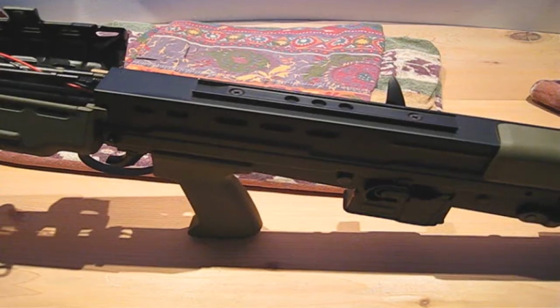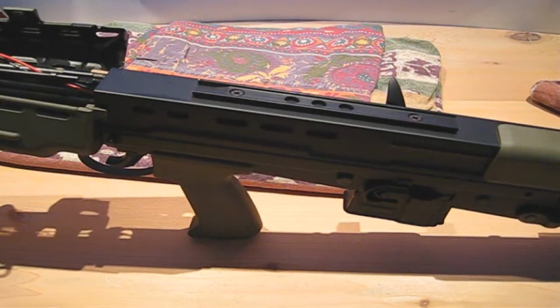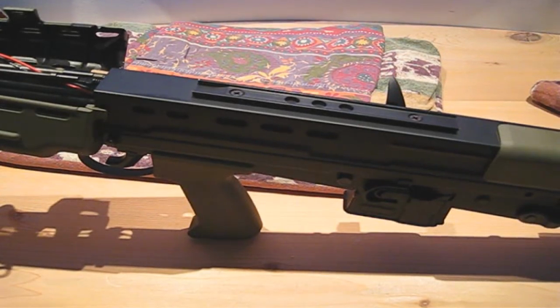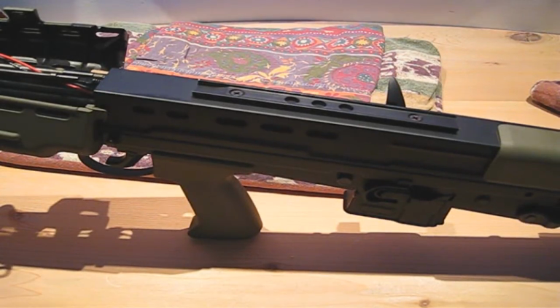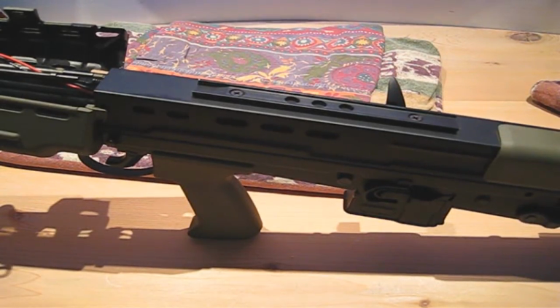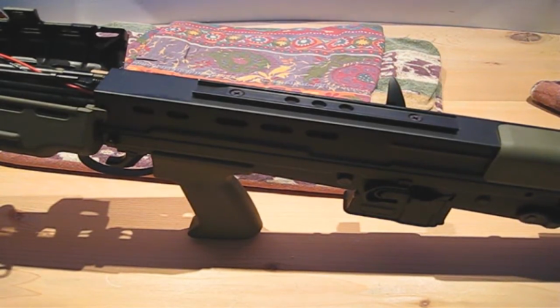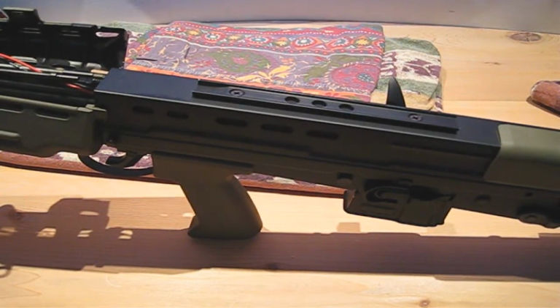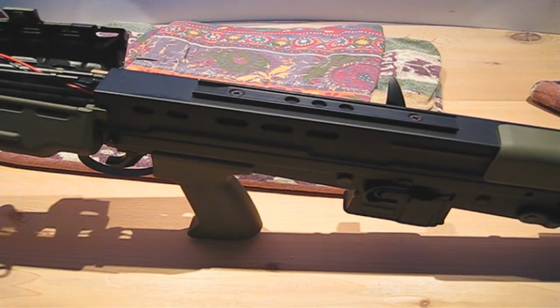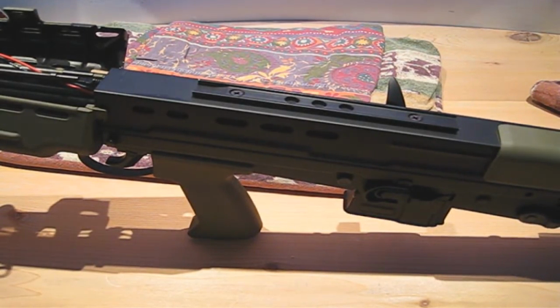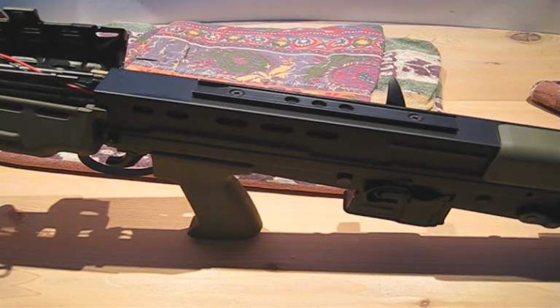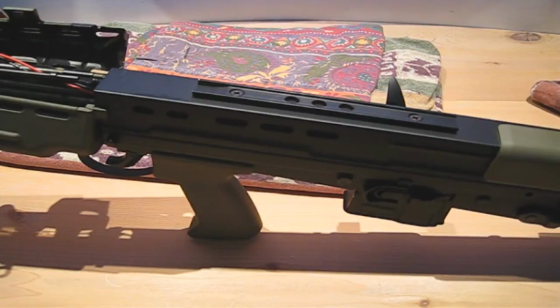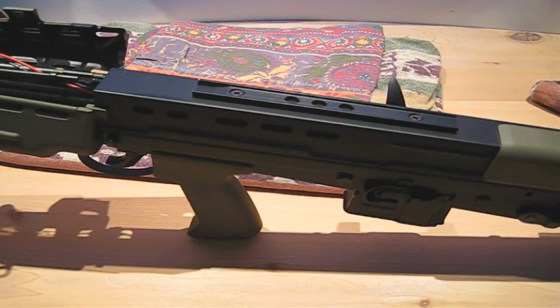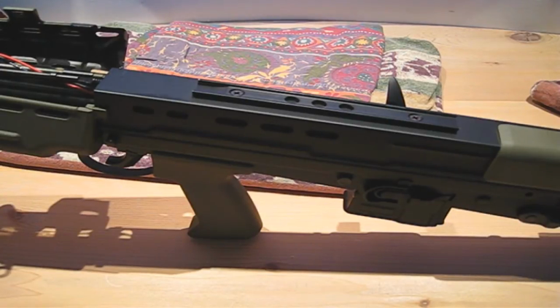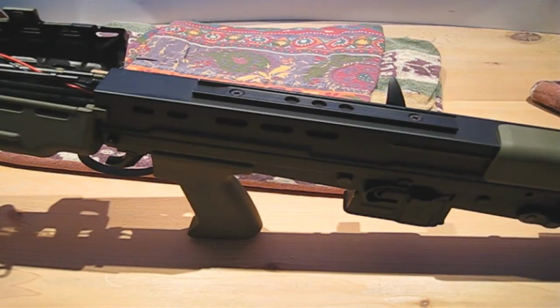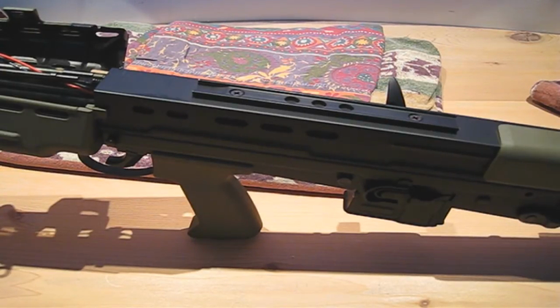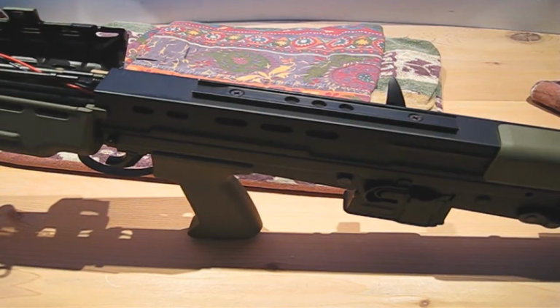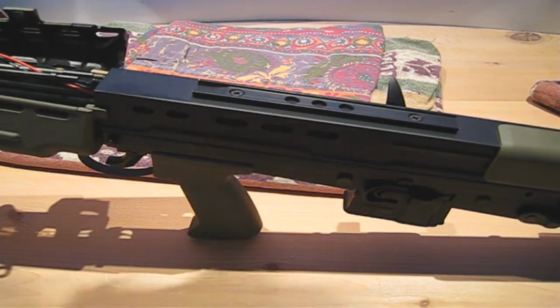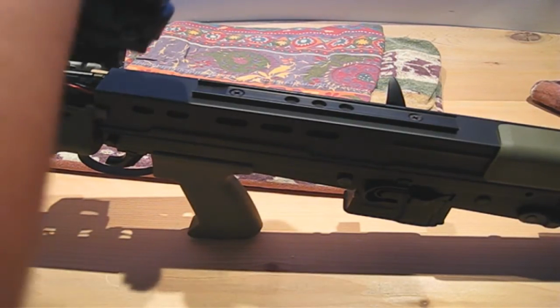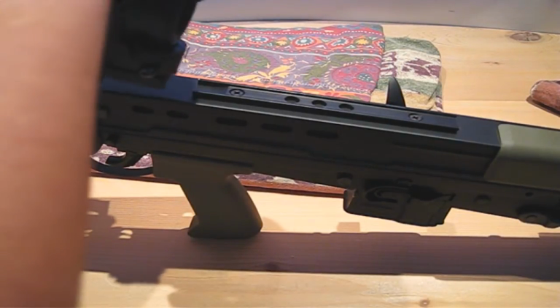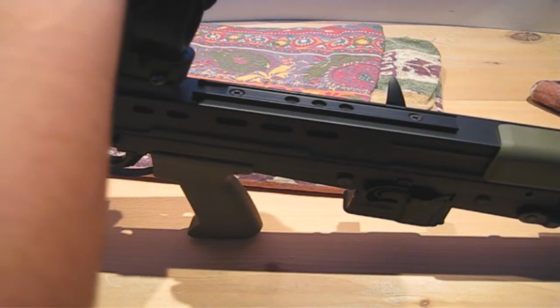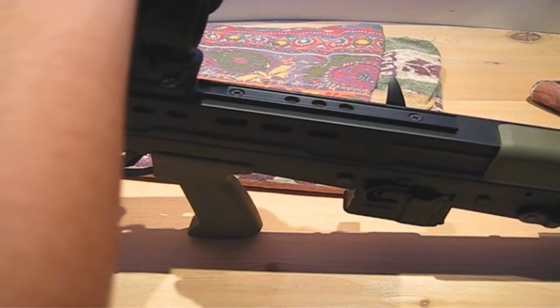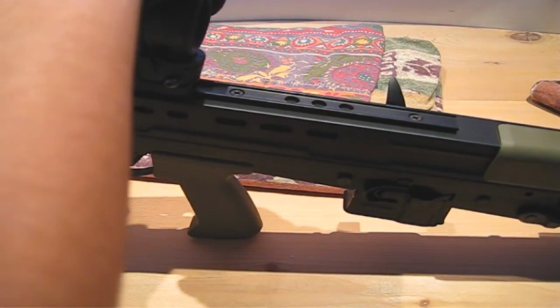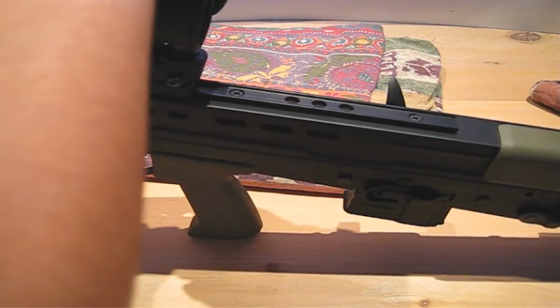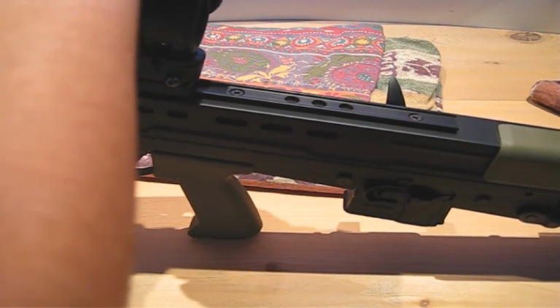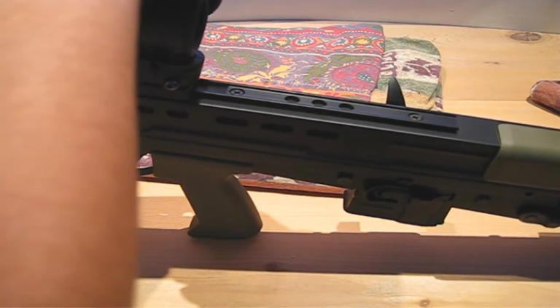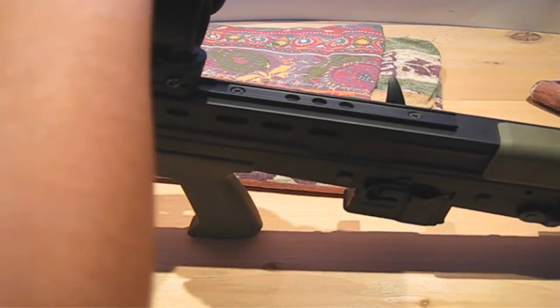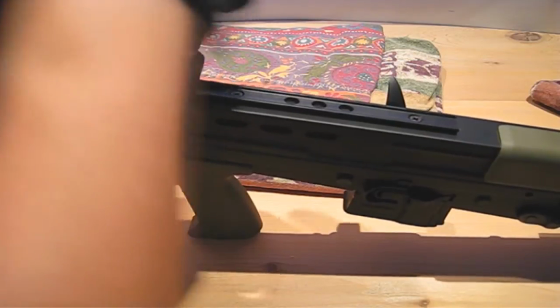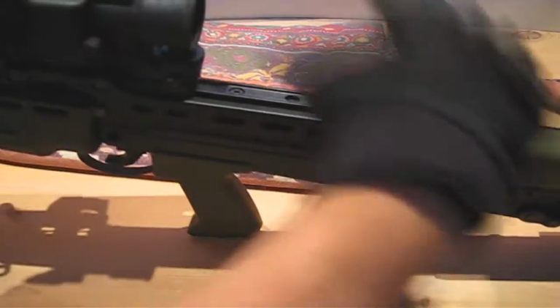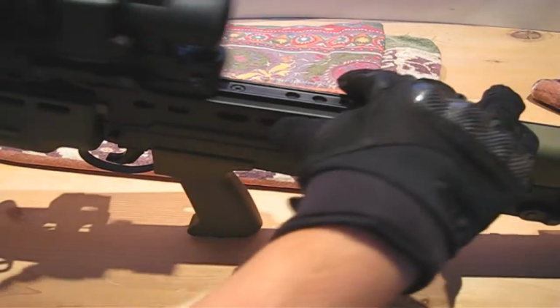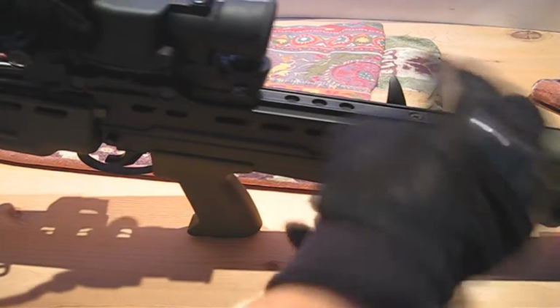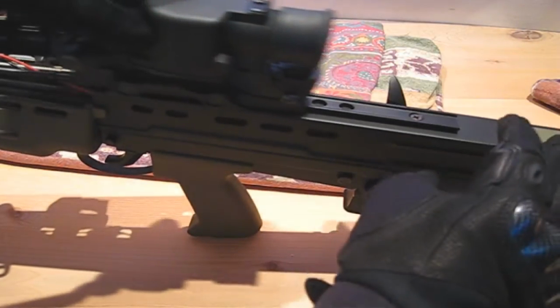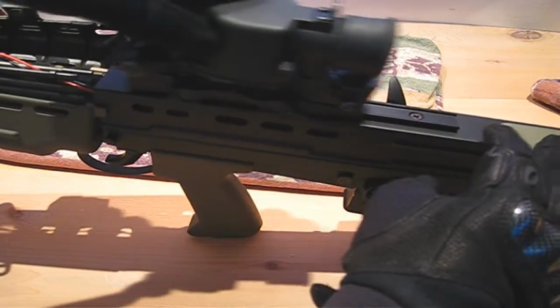This scope is meant to fit a 20mm rail, not standard weaver rails like on an M4. If you do for some reason want to put a SUSAT on your M4, the Matrix SUSAT comes with a weaver rail attachment.